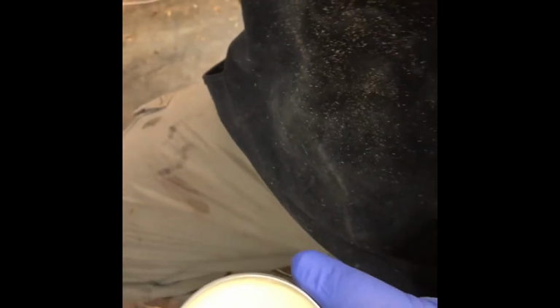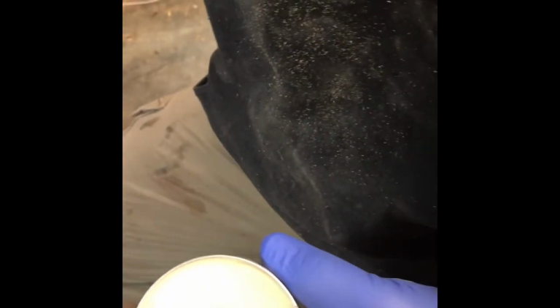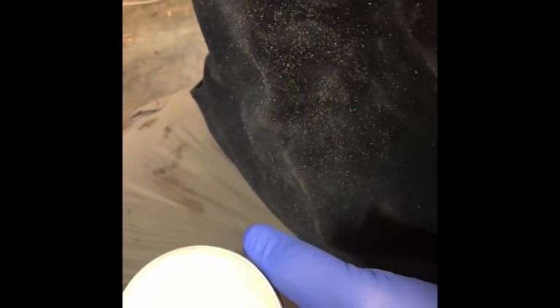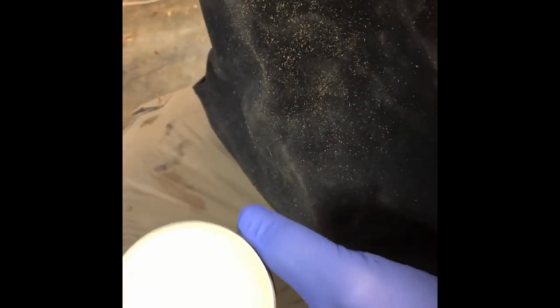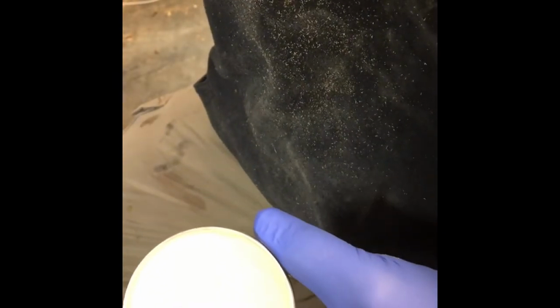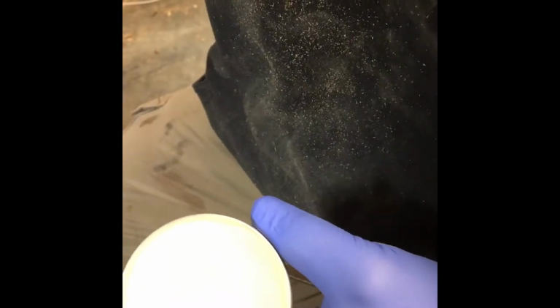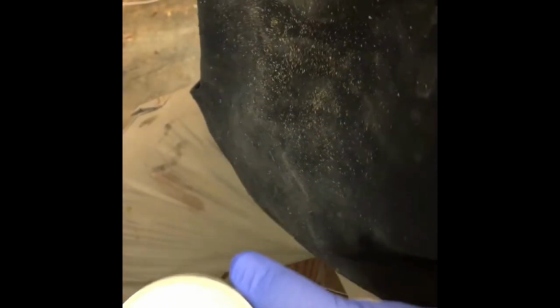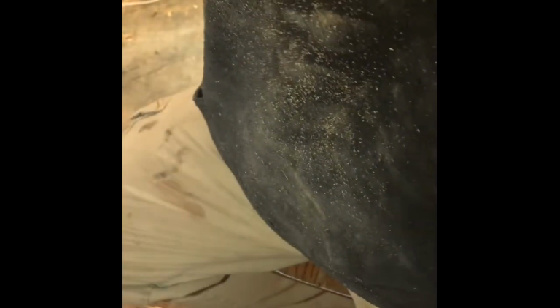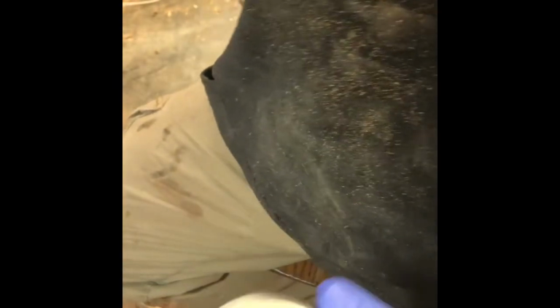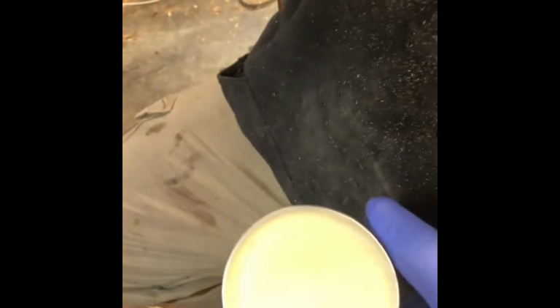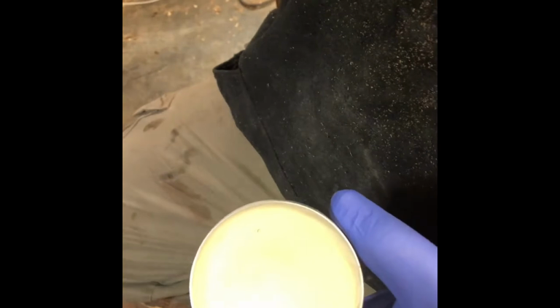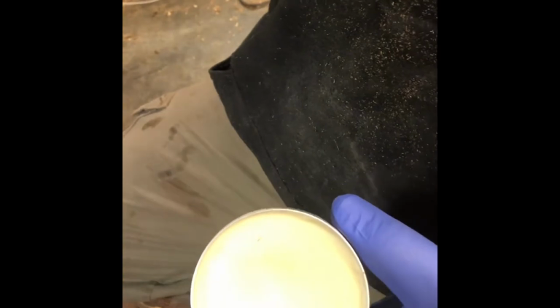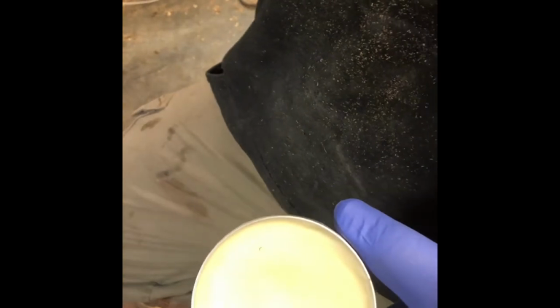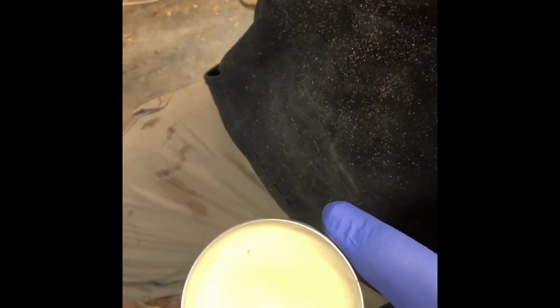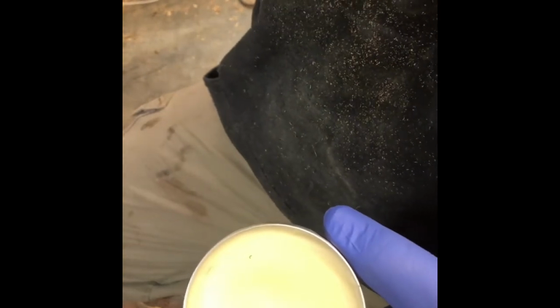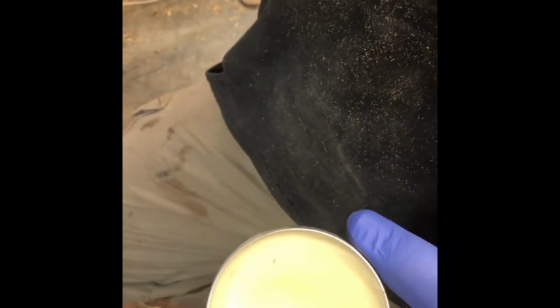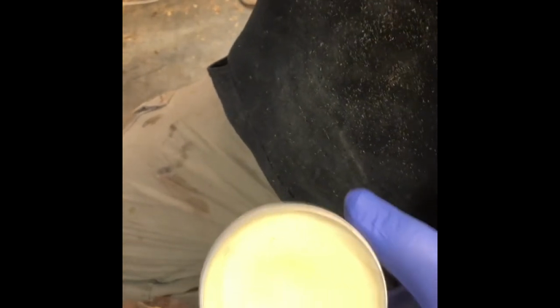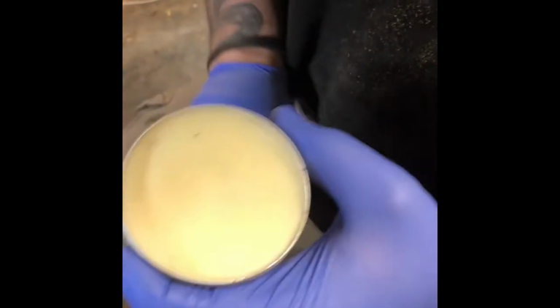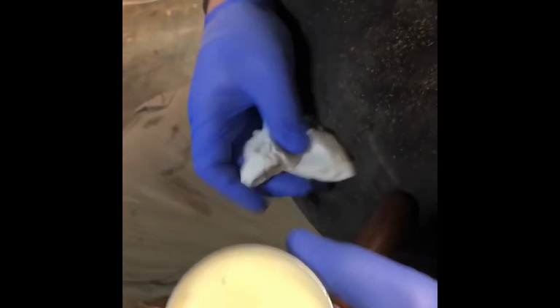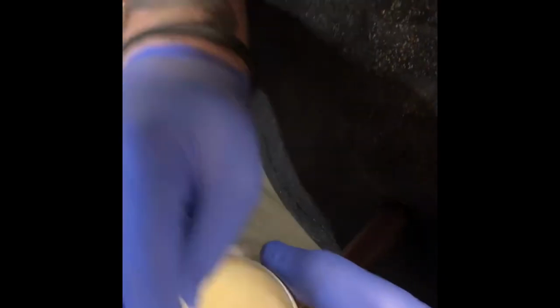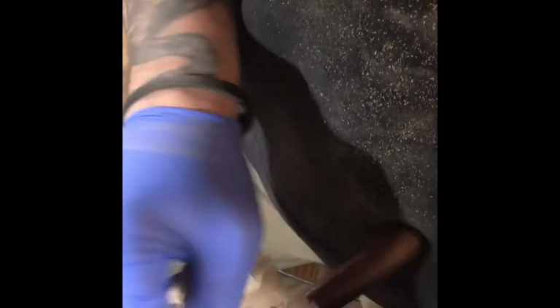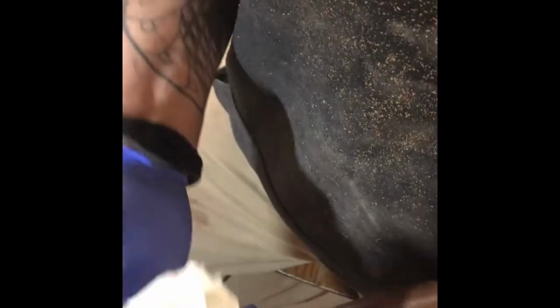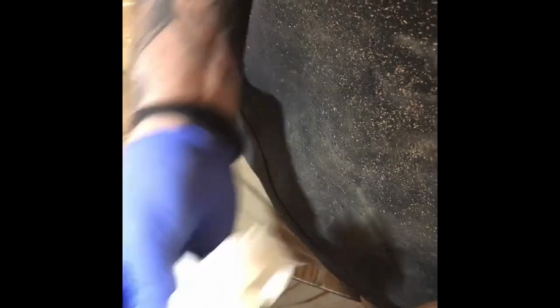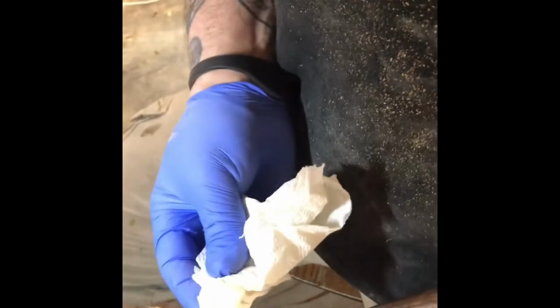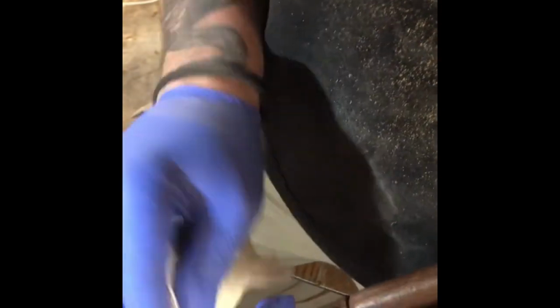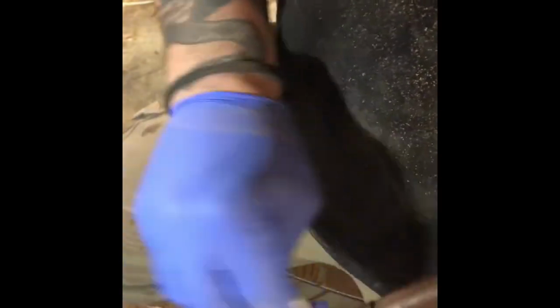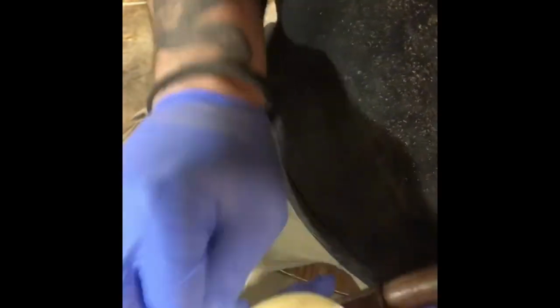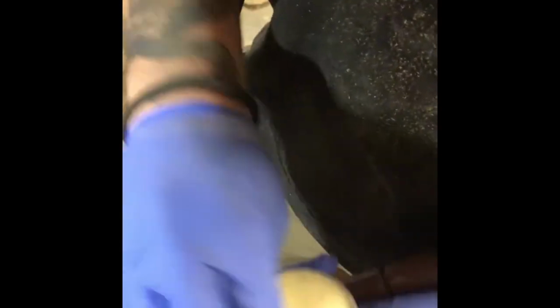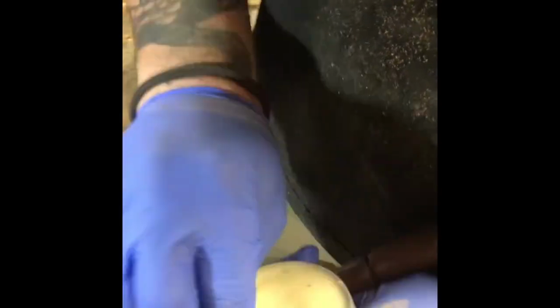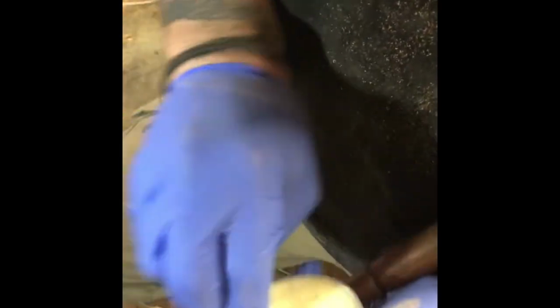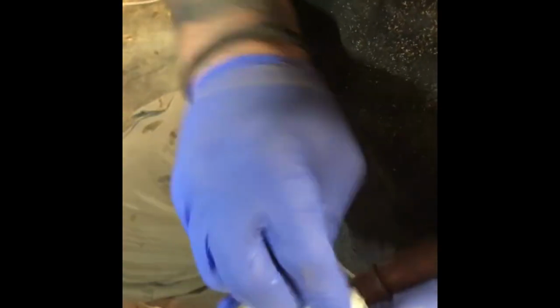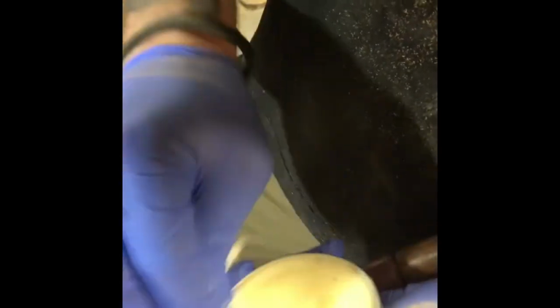I'm just going to show you how easy it is to hand buff out a spoon. I literally just have a paper rag here and a couple kinds of wax.